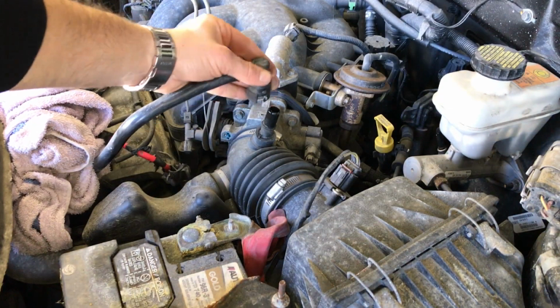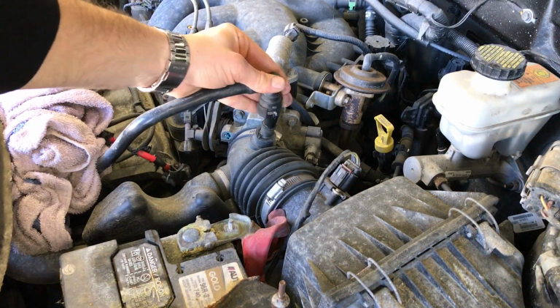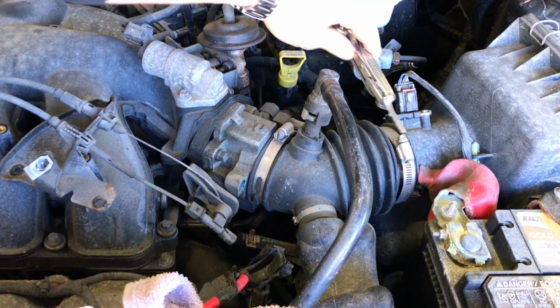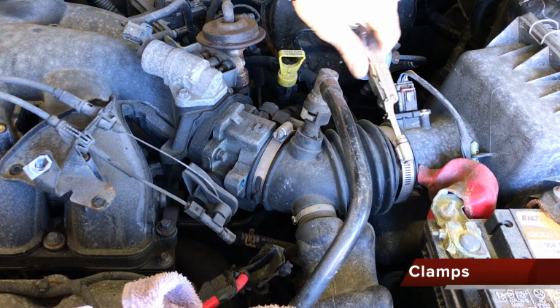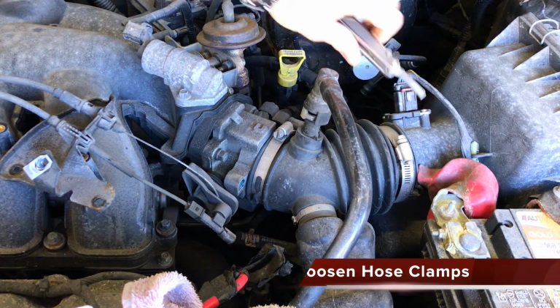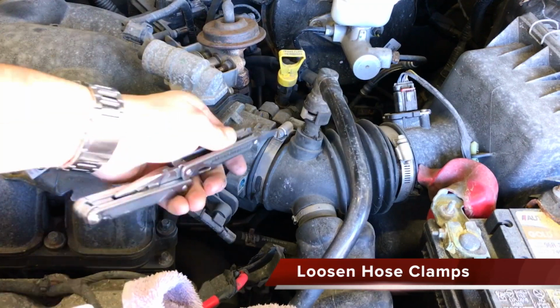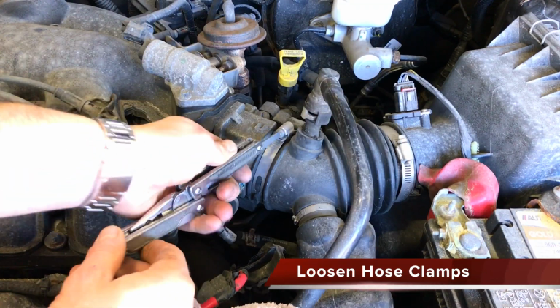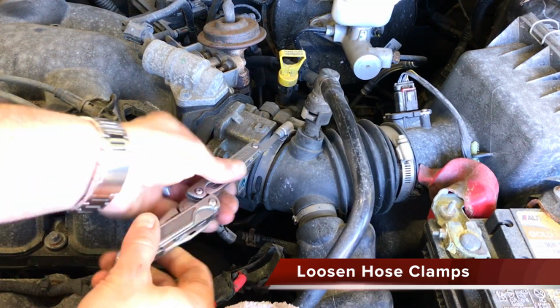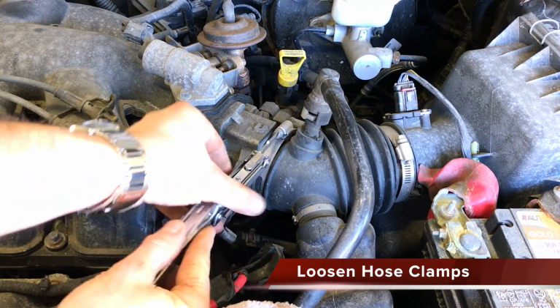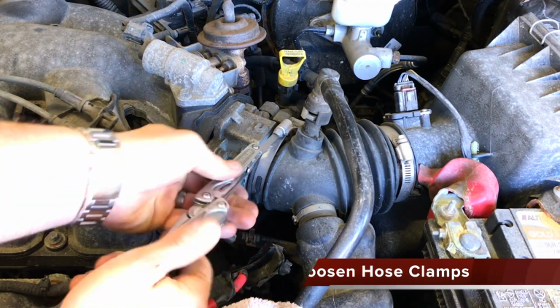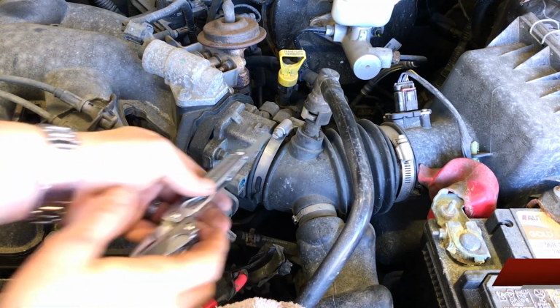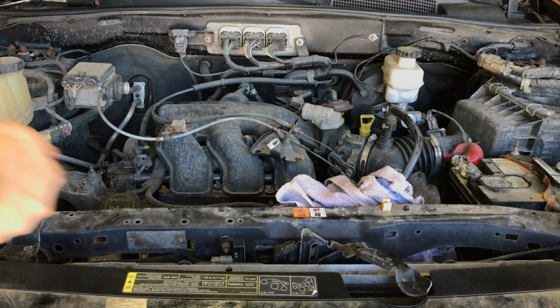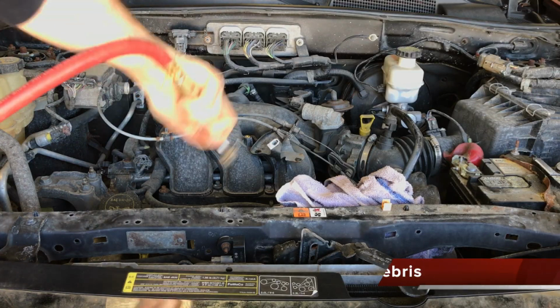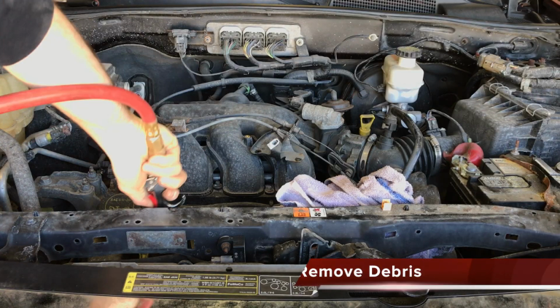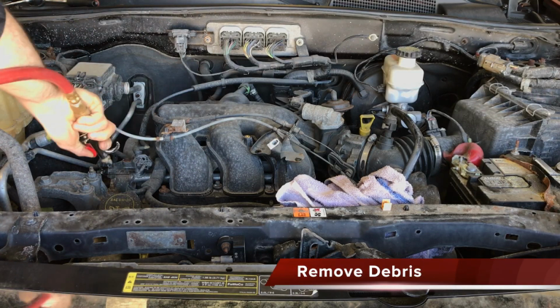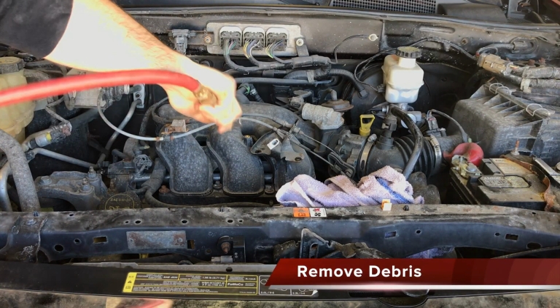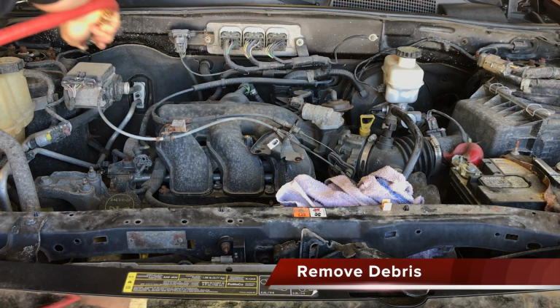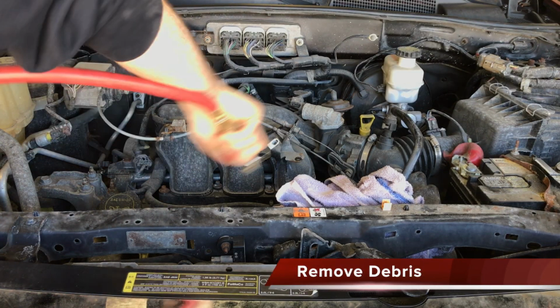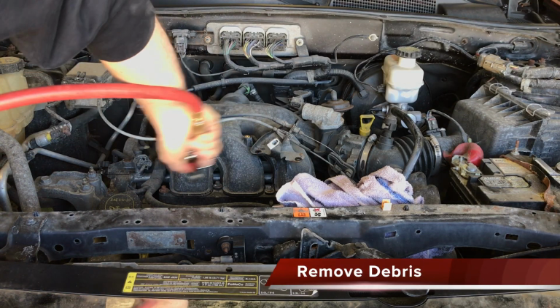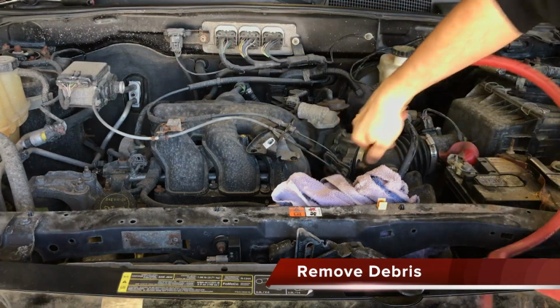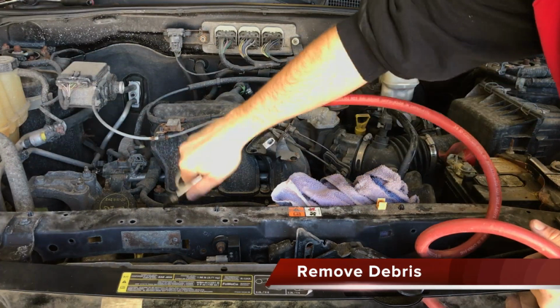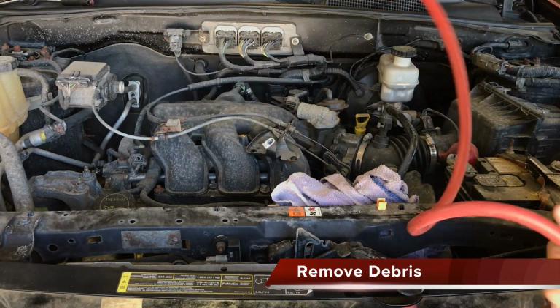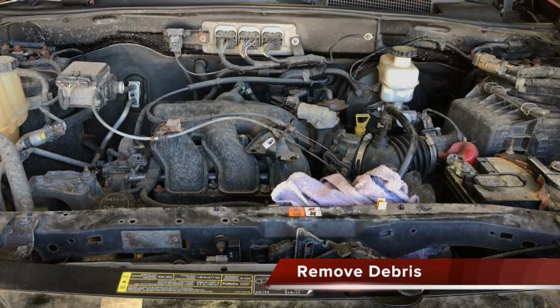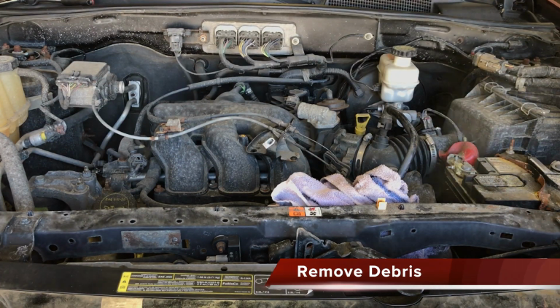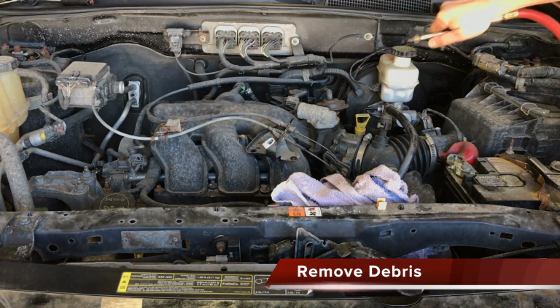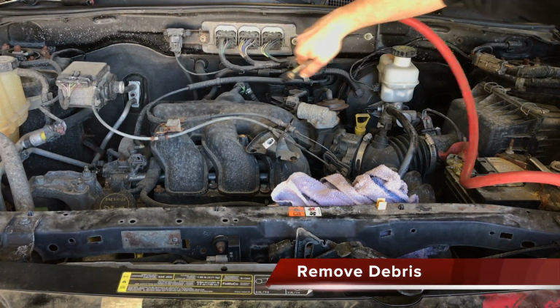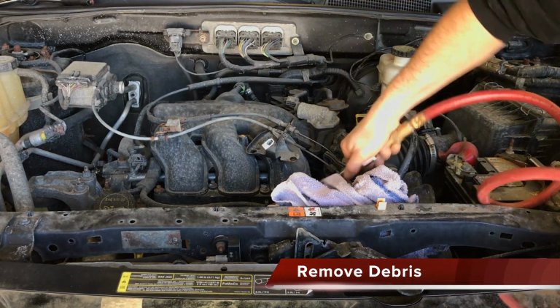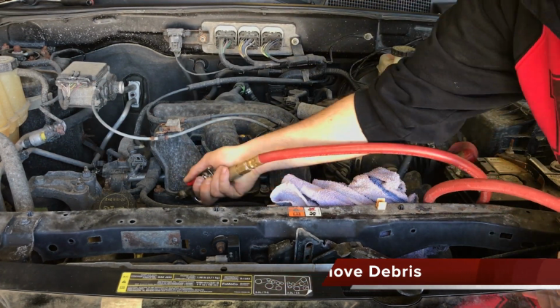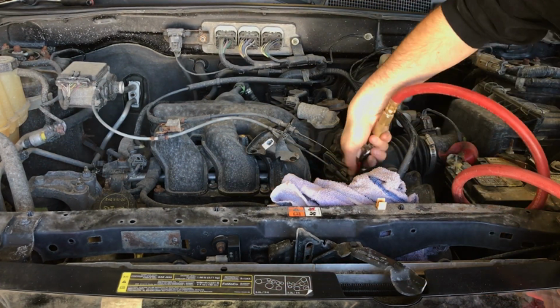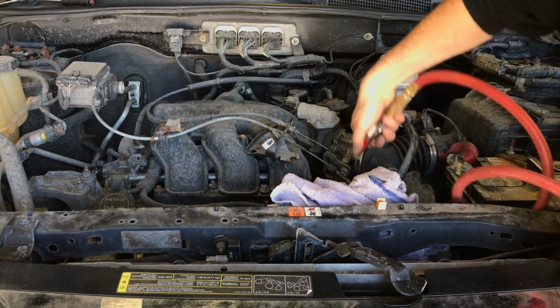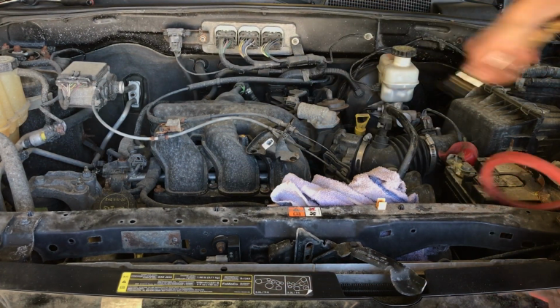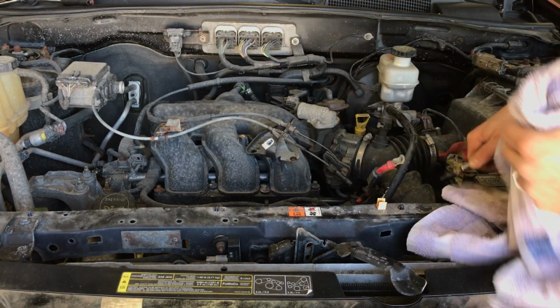Loosen the two hose clamps on both sides of the main intake hose. Now would be a great time to blow out all dirt and debris from the engine compartment so it does not fall into the intake during cover removal.